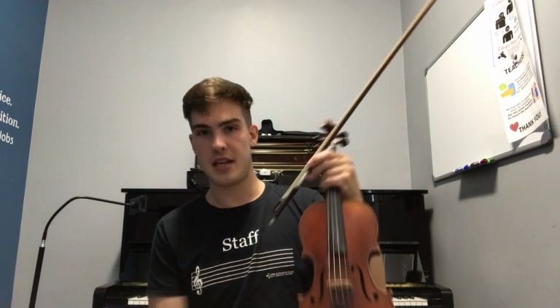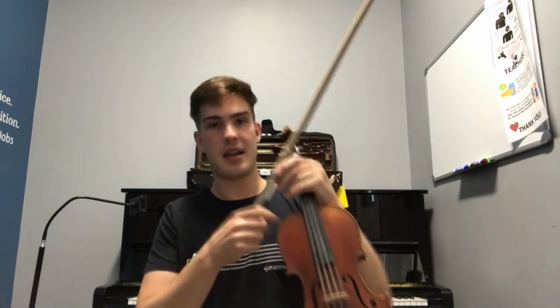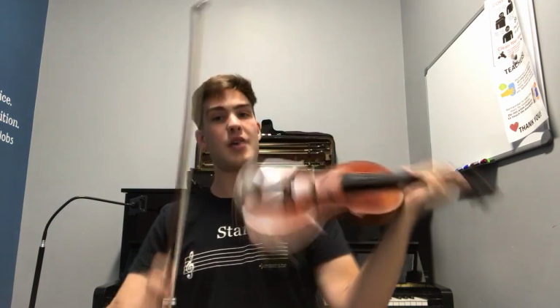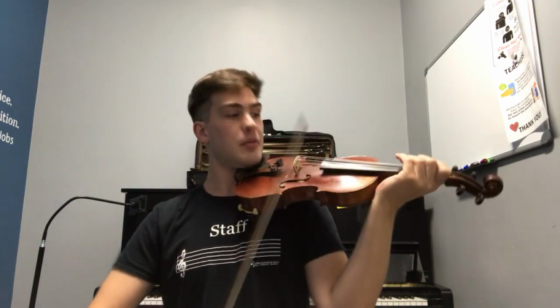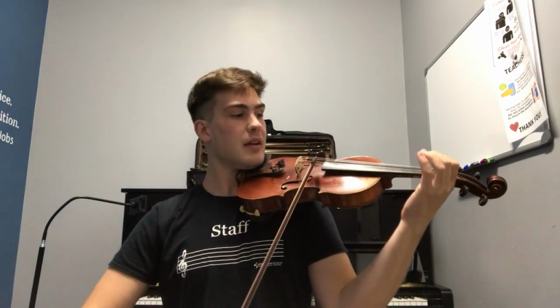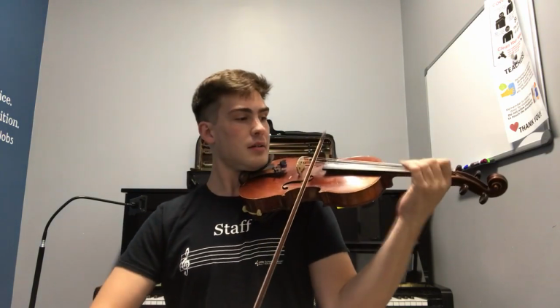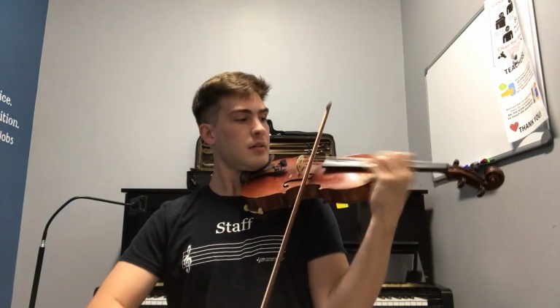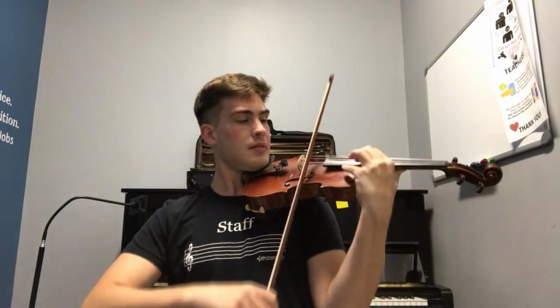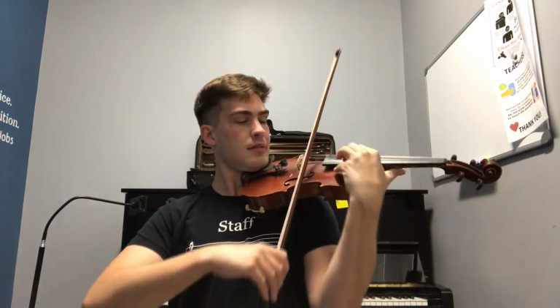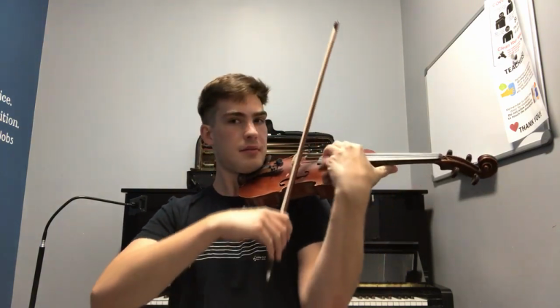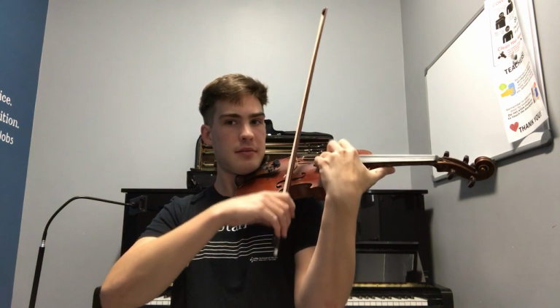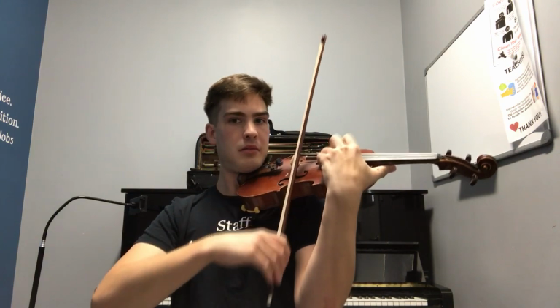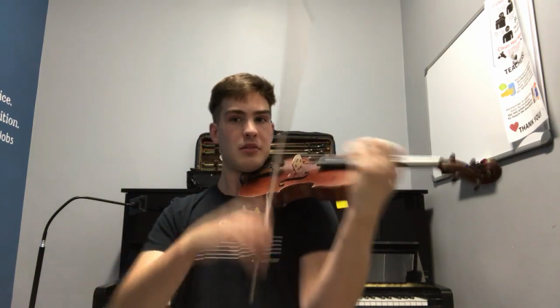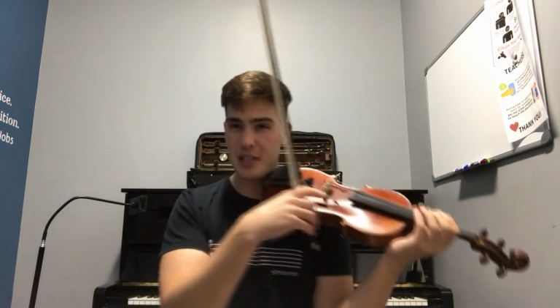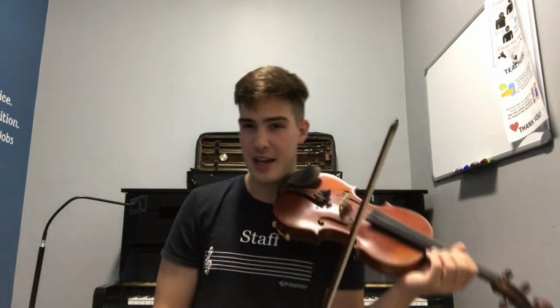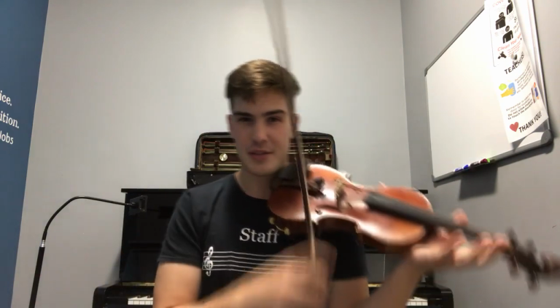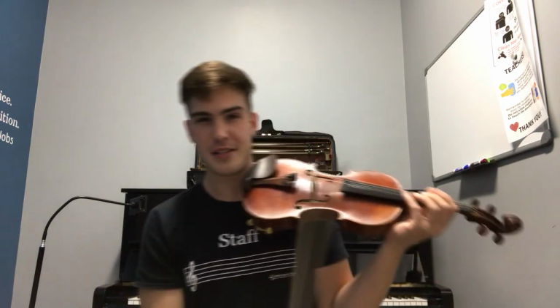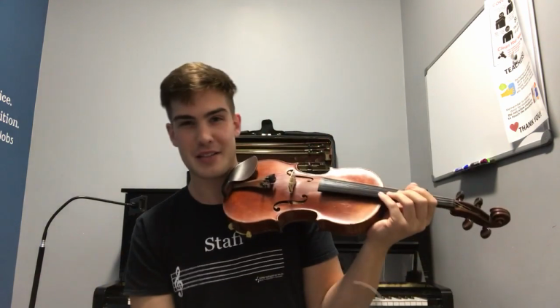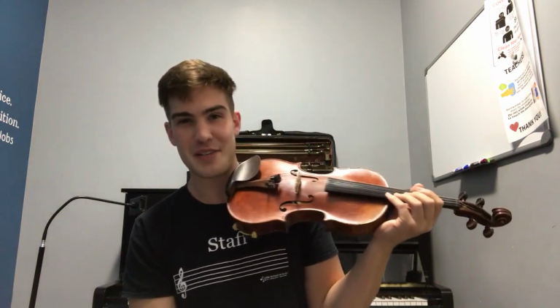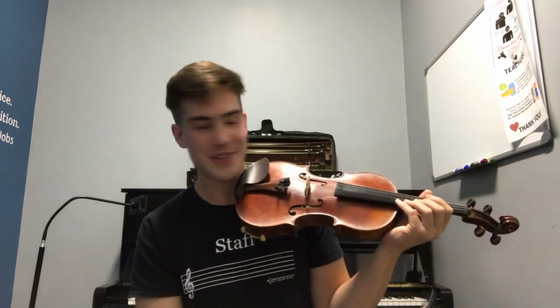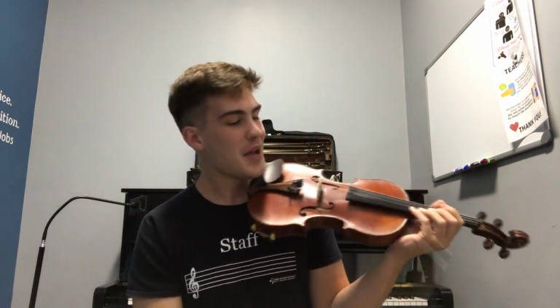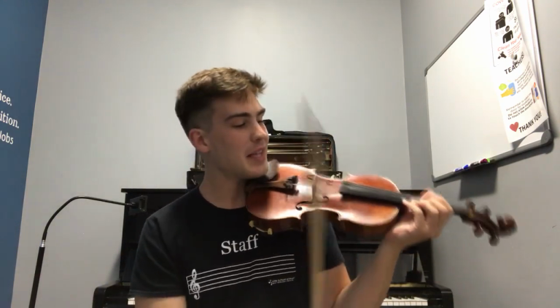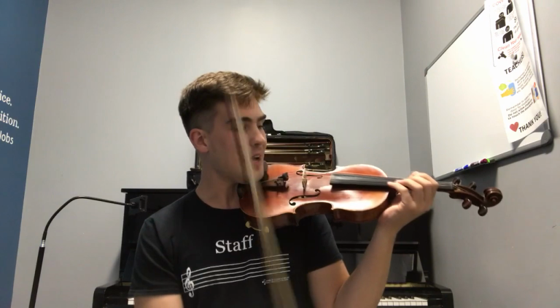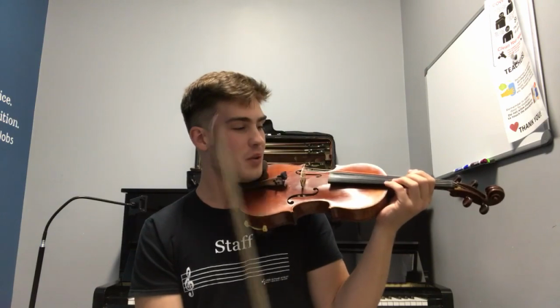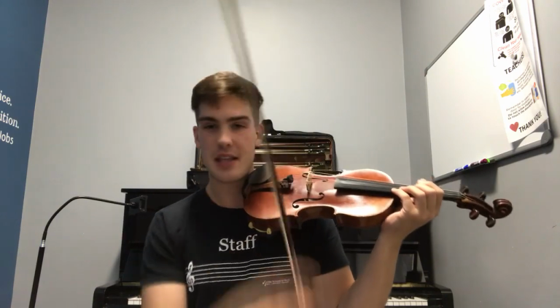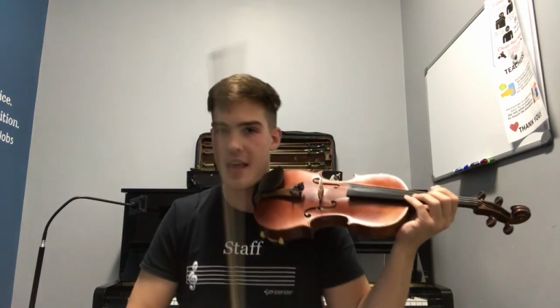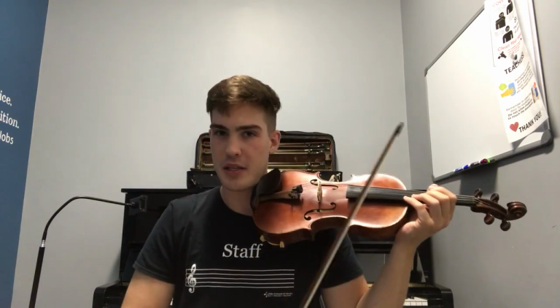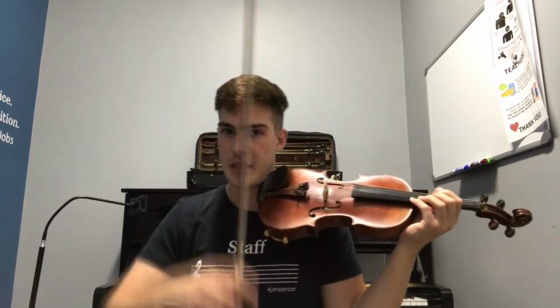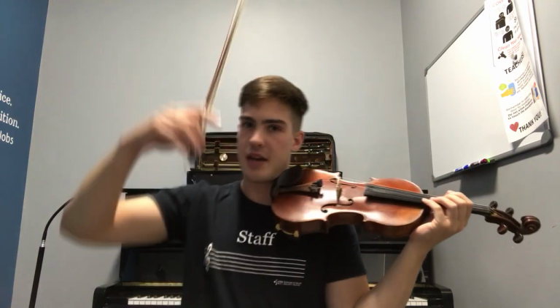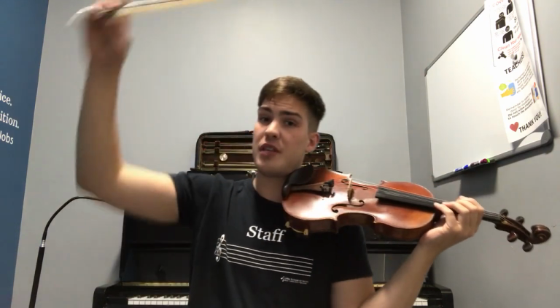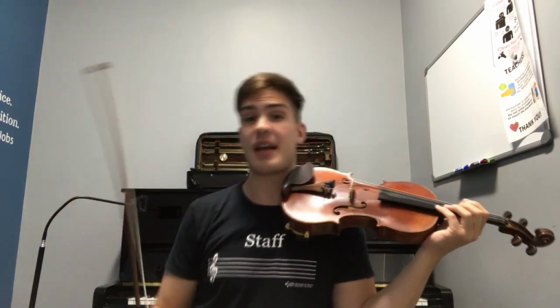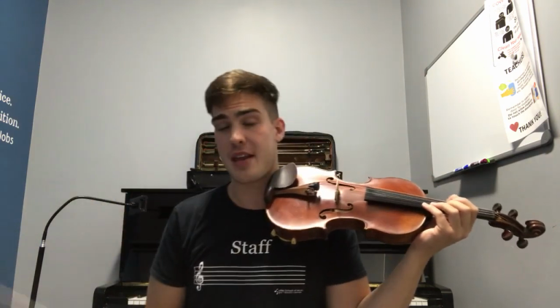The E string allows us to play really really high notes. That was kind of a sloppy example of a scale there, but you can see that we have the ability to play at a really really high range.